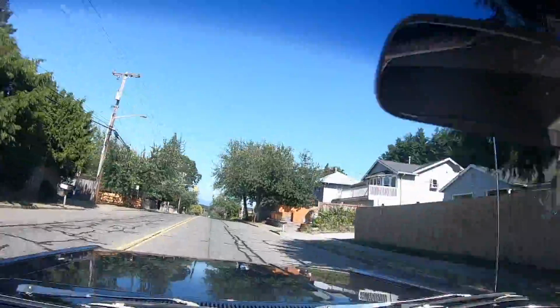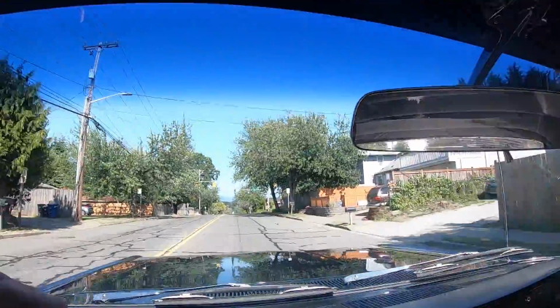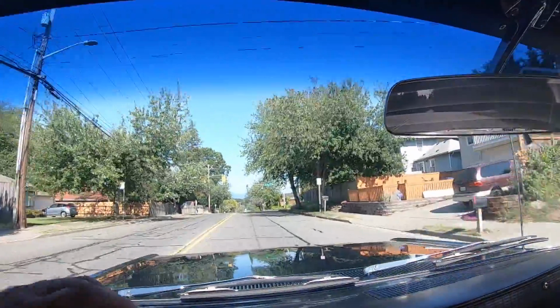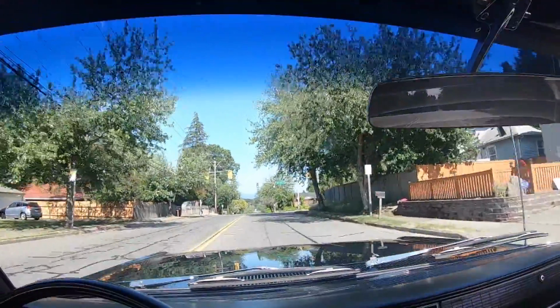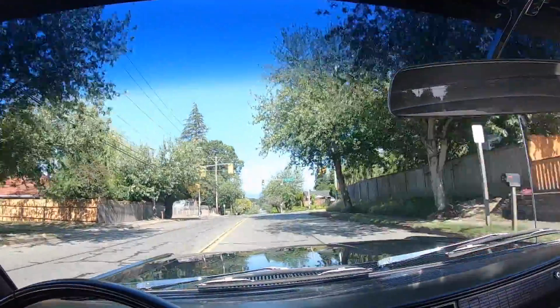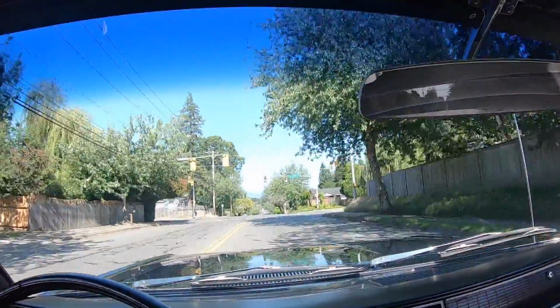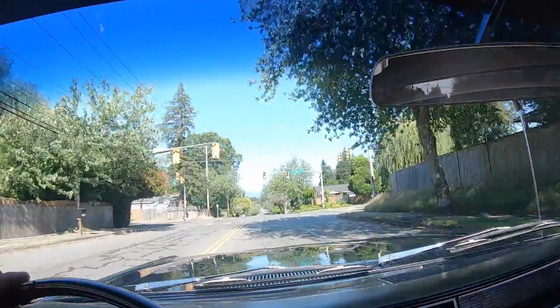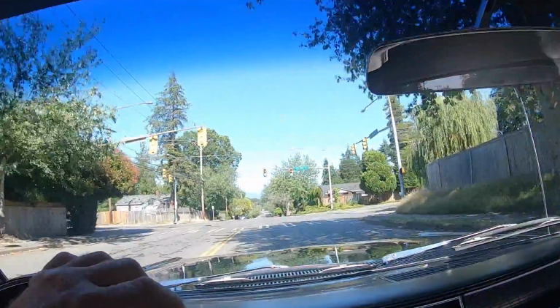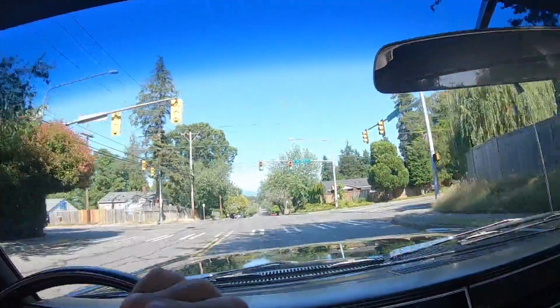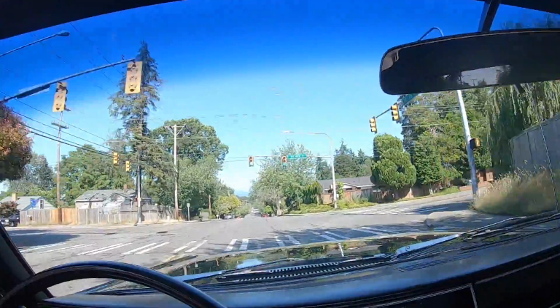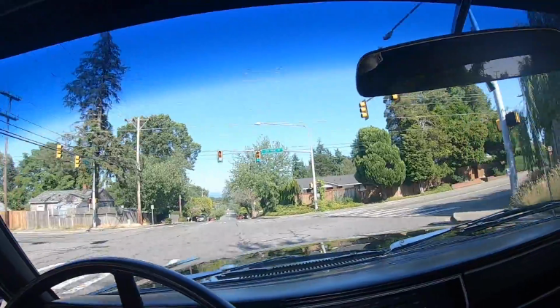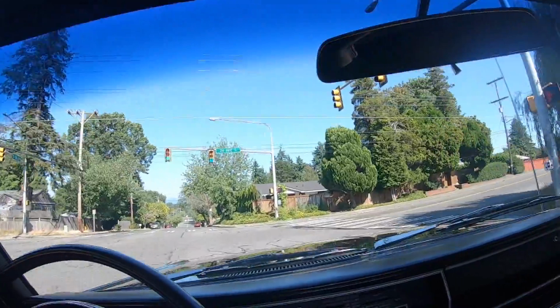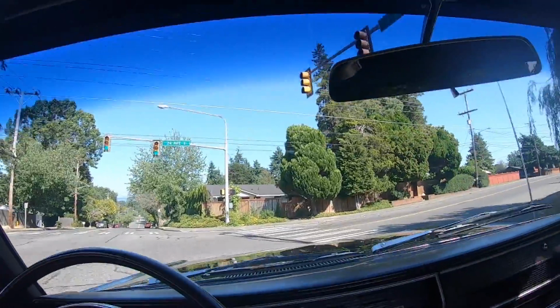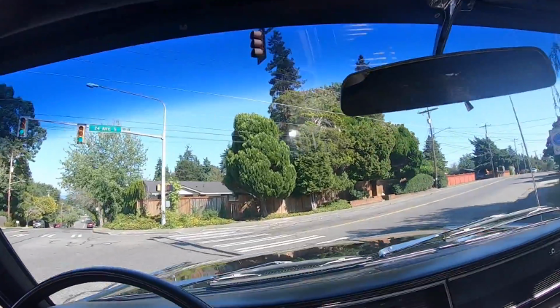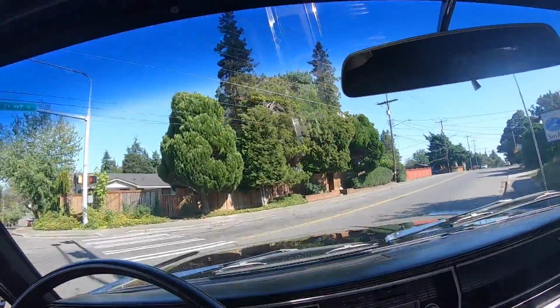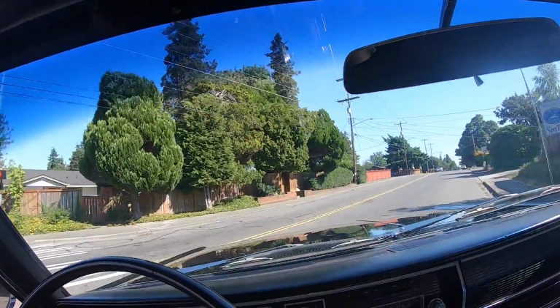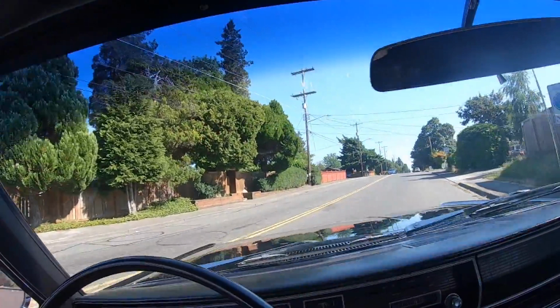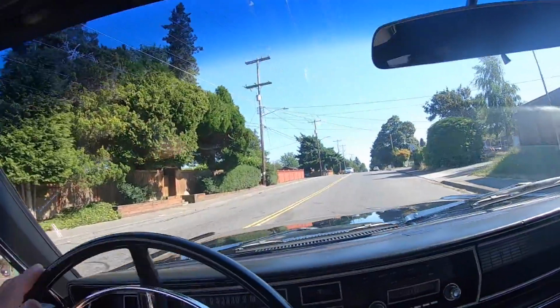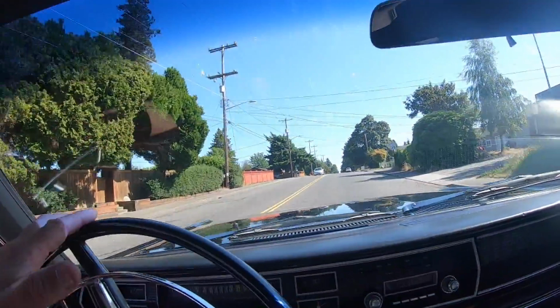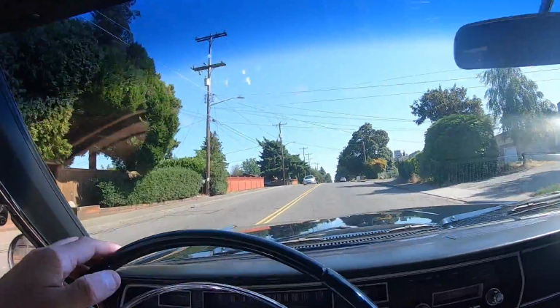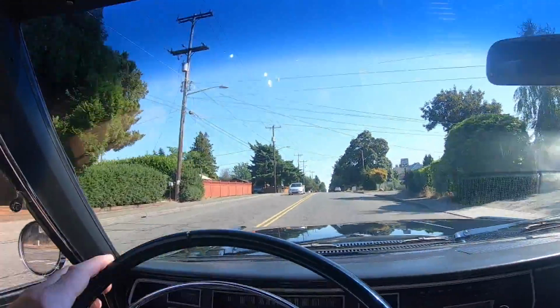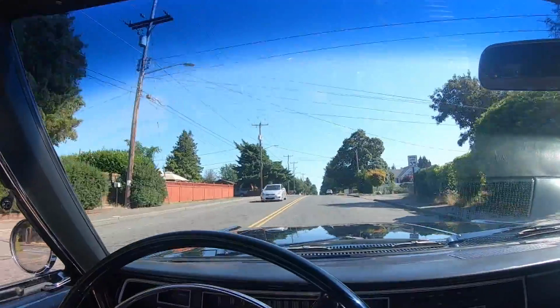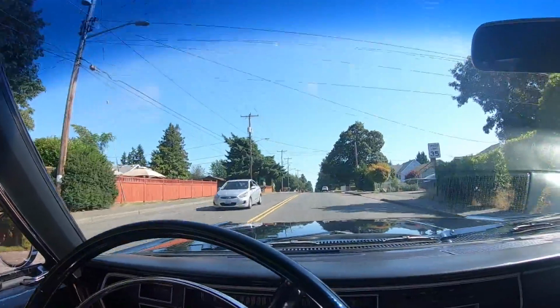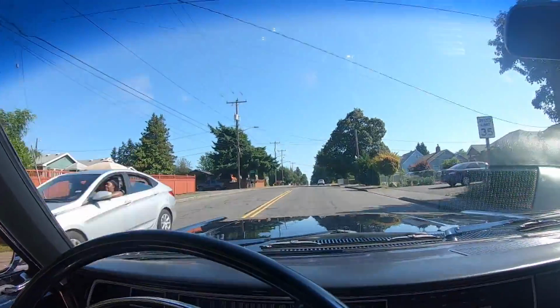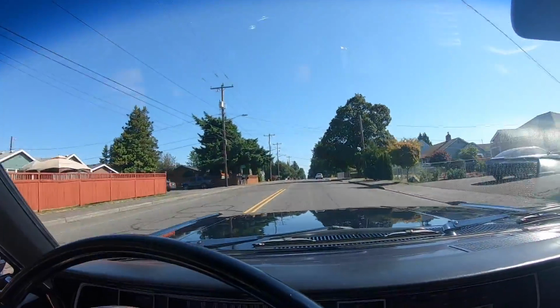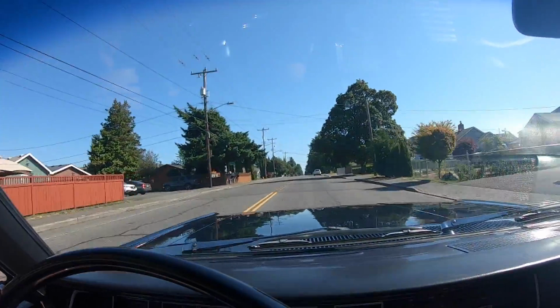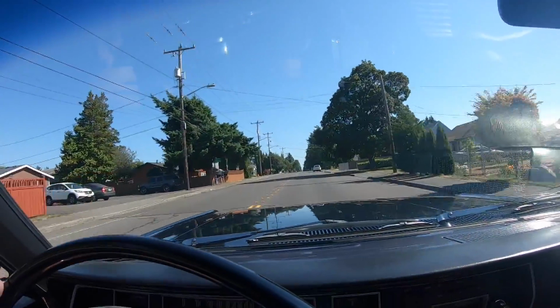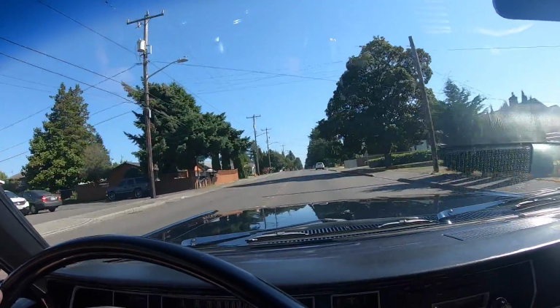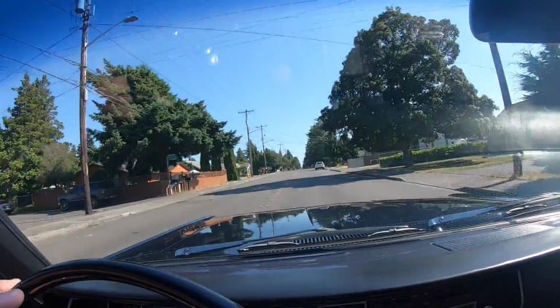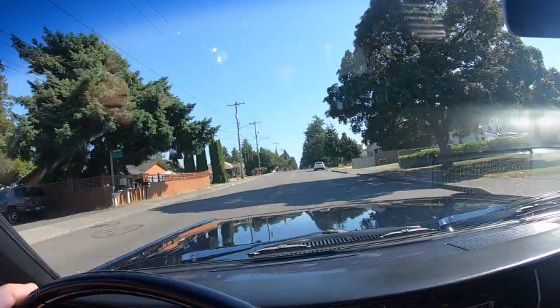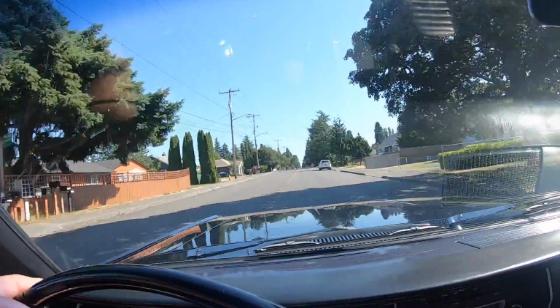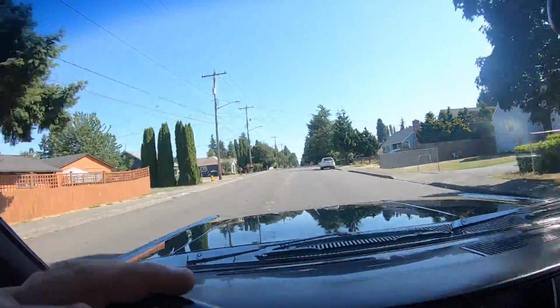It runs pretty good. It does slip a little bit going from second to third if you're at a high RPM — I just let off the gas a little when I know it's going from second to third. Let's go find a place to do a burnout.